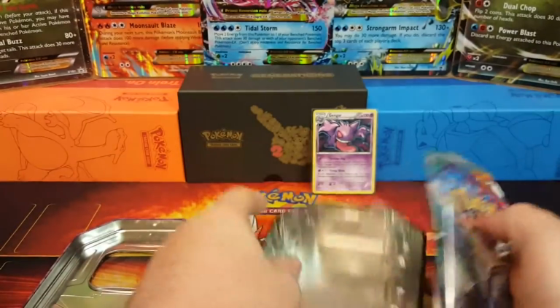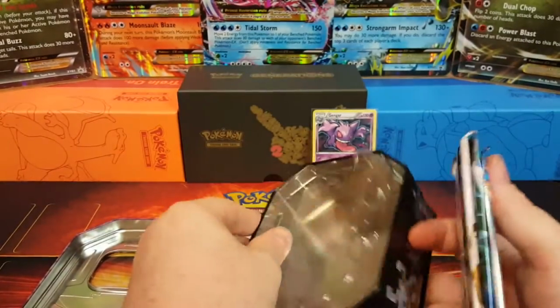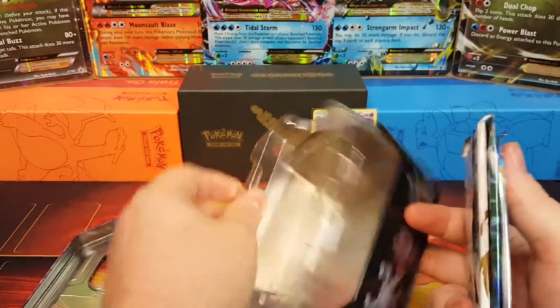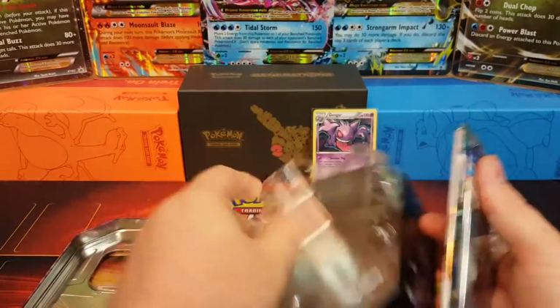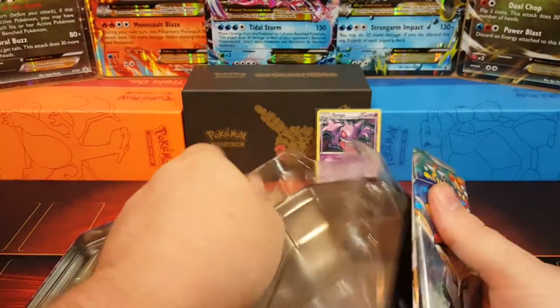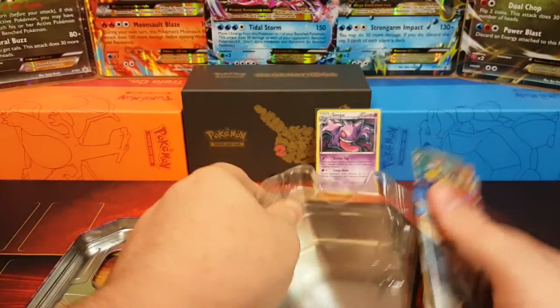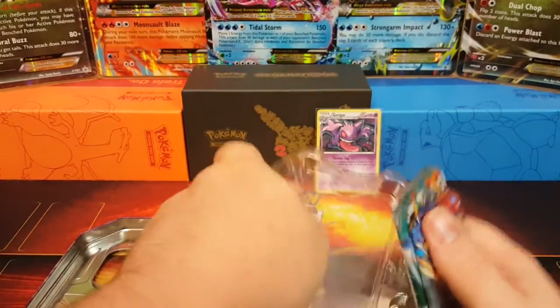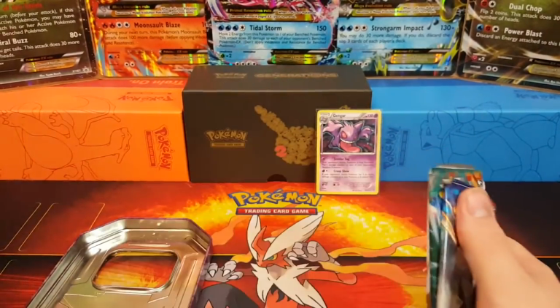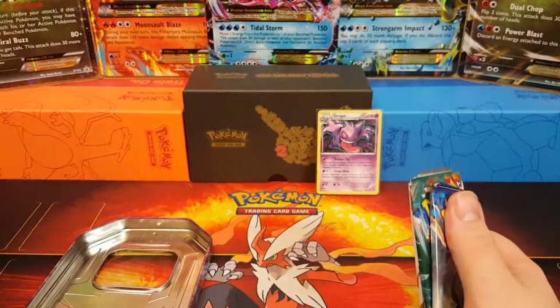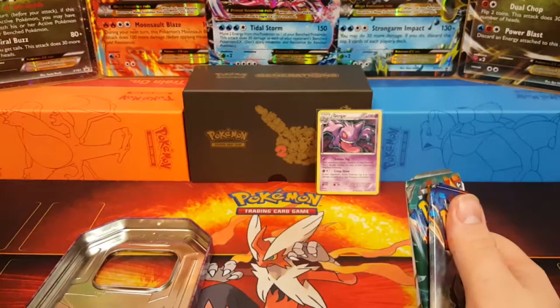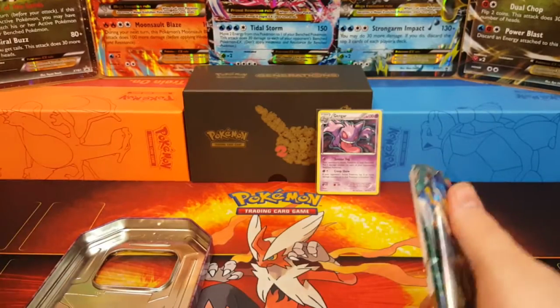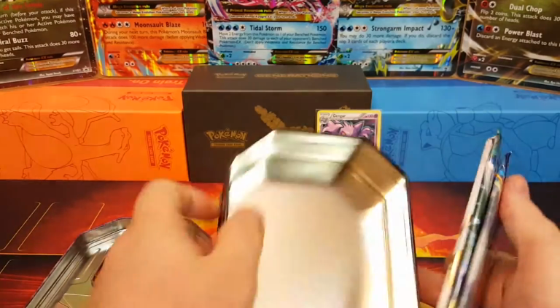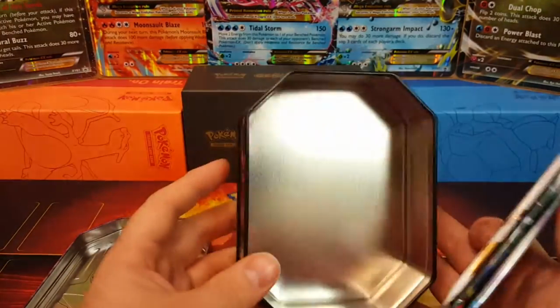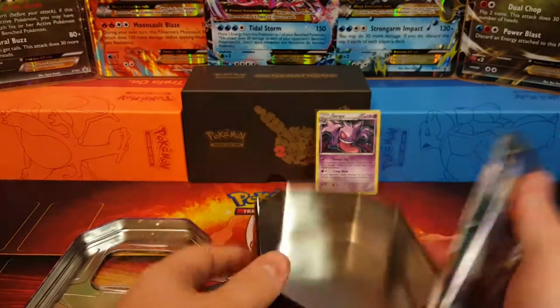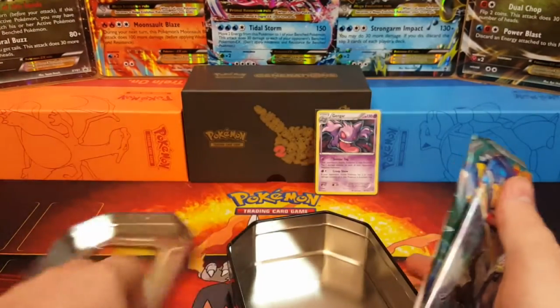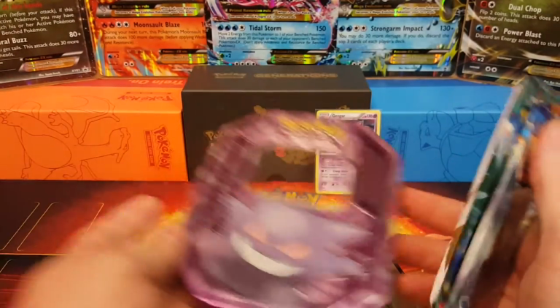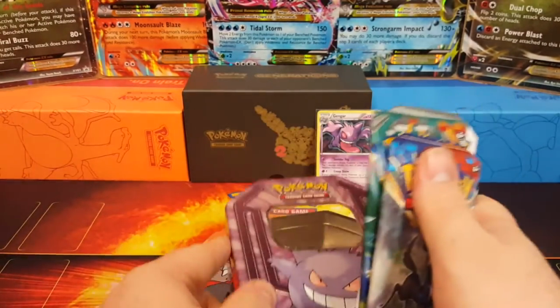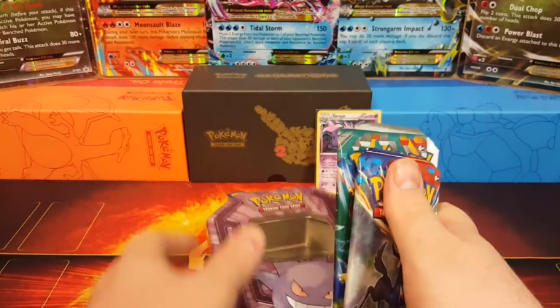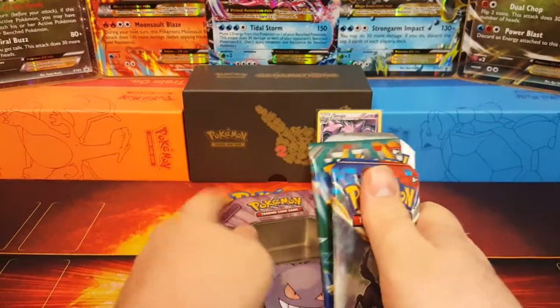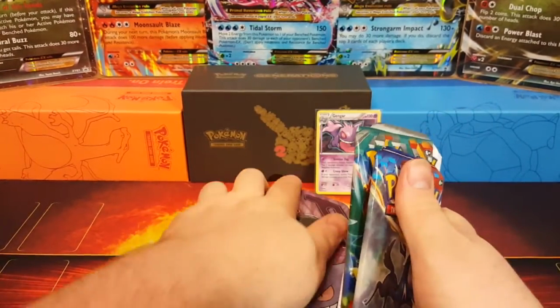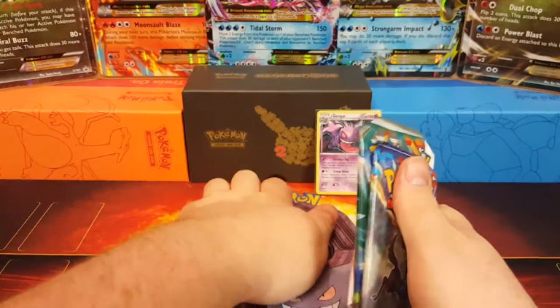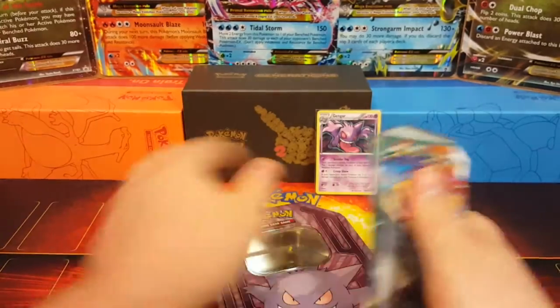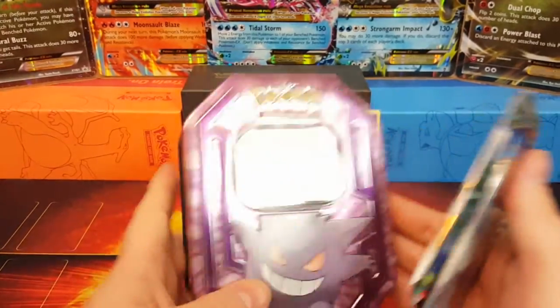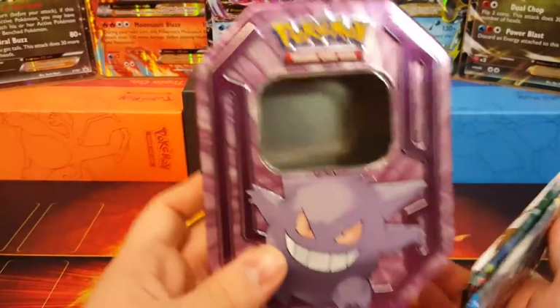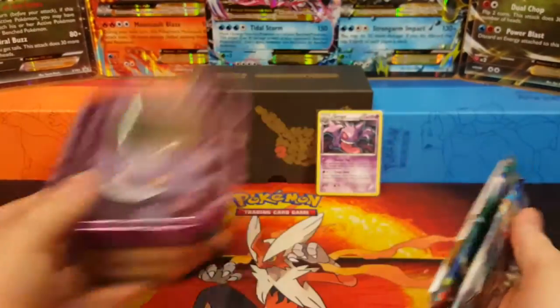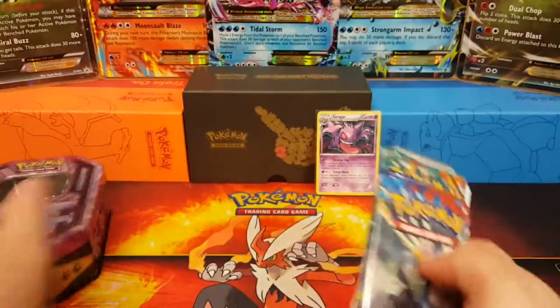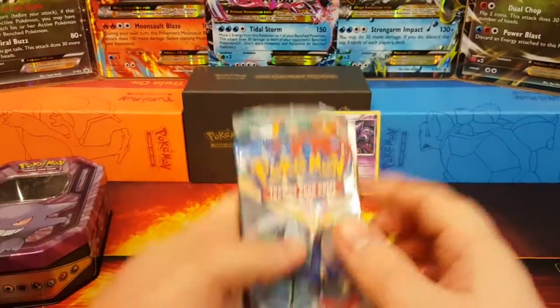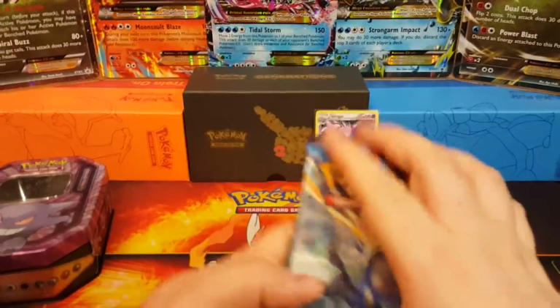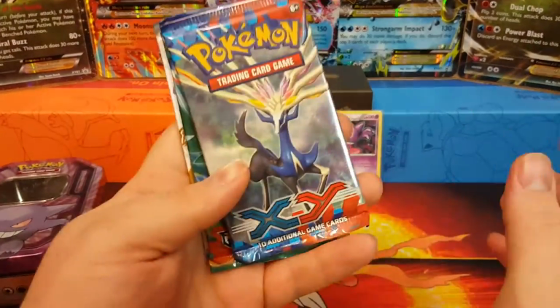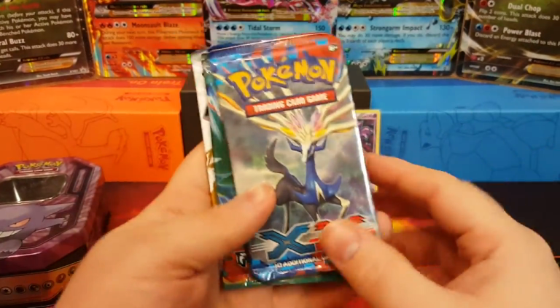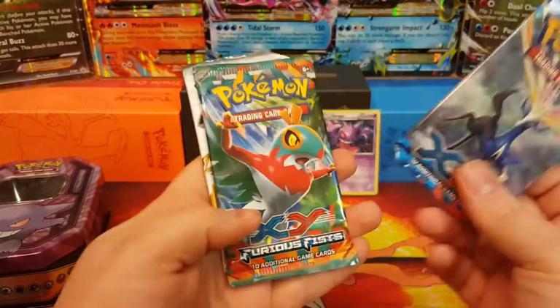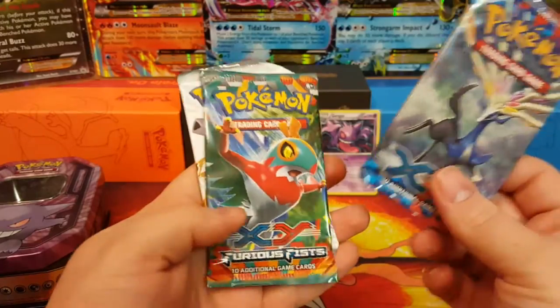We've got Furious Fists, XY Base, and a Legendary Treasures — same thing as the Machamp tin. I like the Legendary Treasures packs; they're kind of like Generations where you get an extra rare. There's our empty tin — I have no idea what to do with all these tins. If y'all have any ideas, let me know in the comments below.